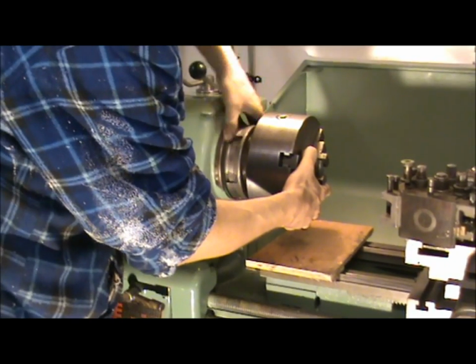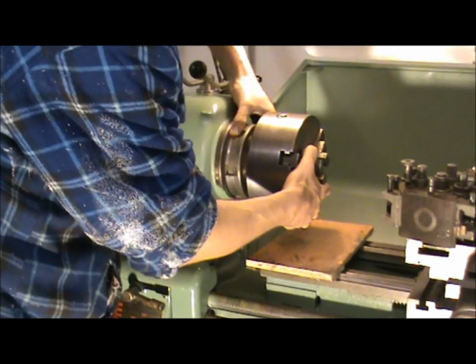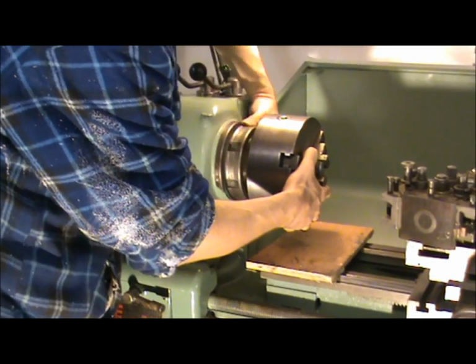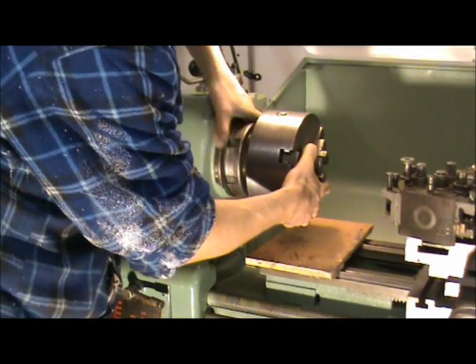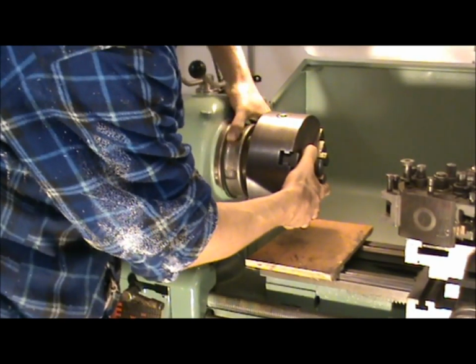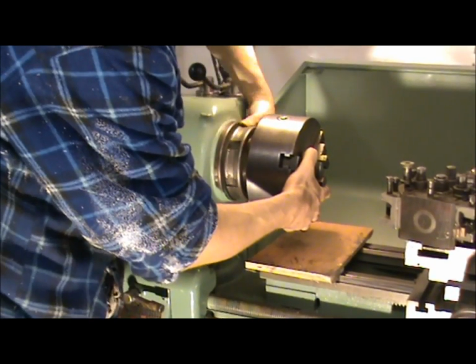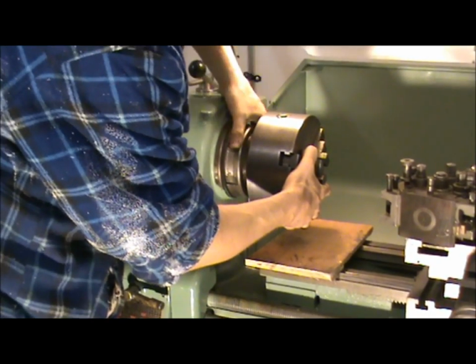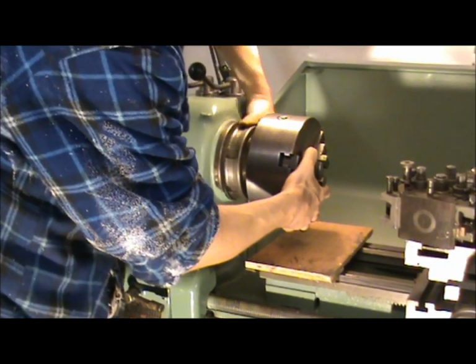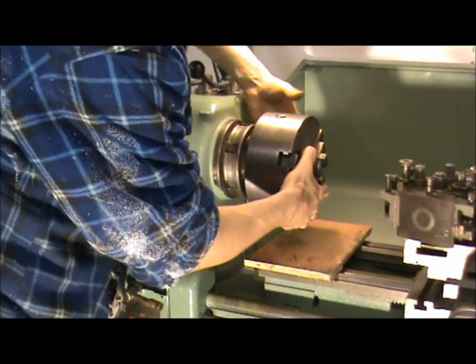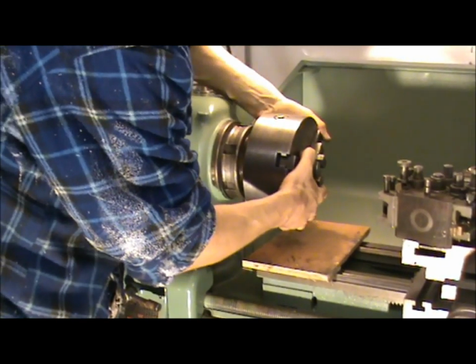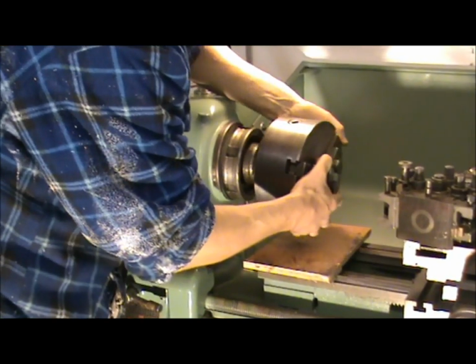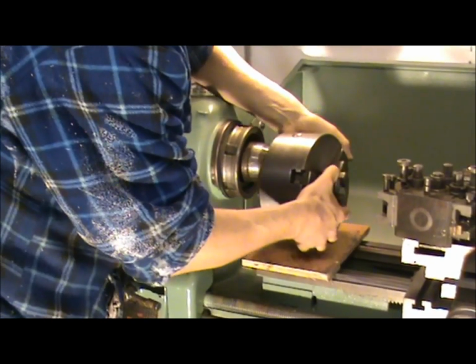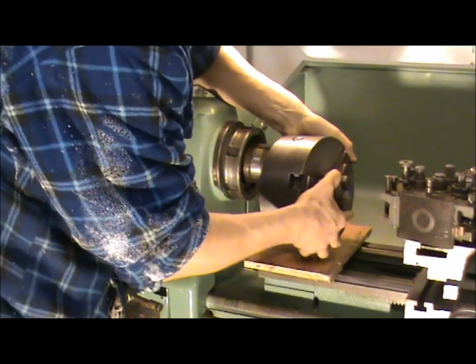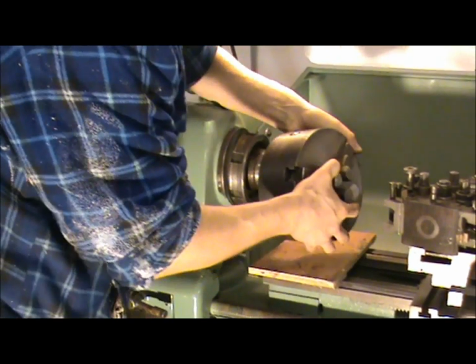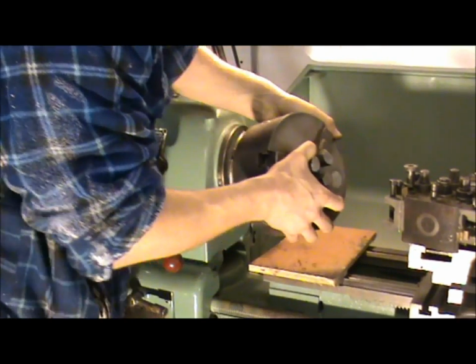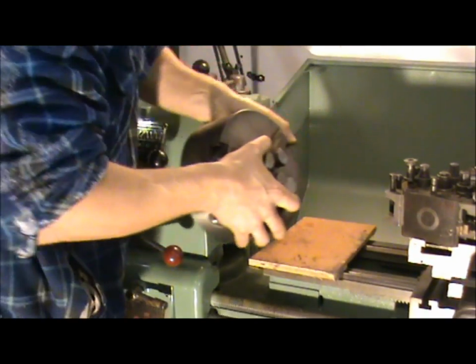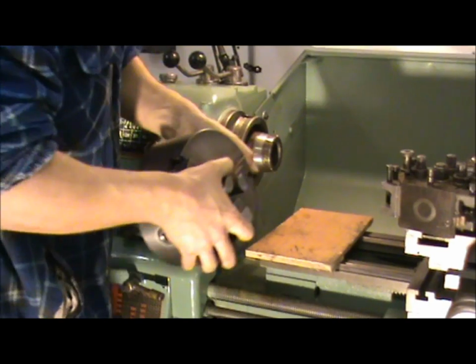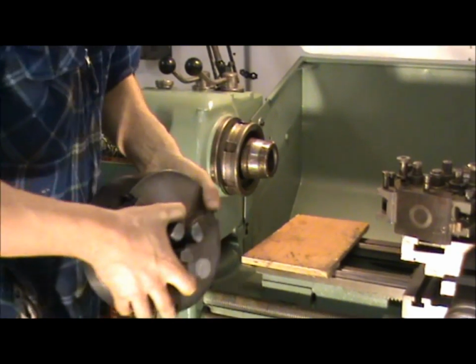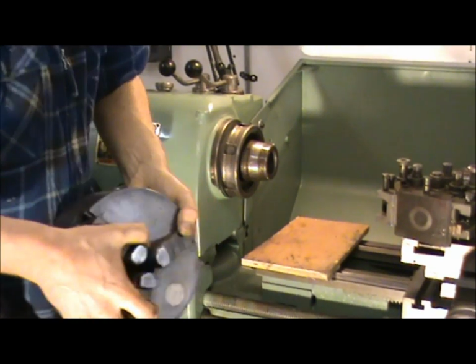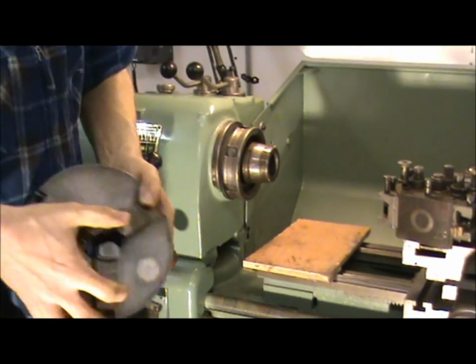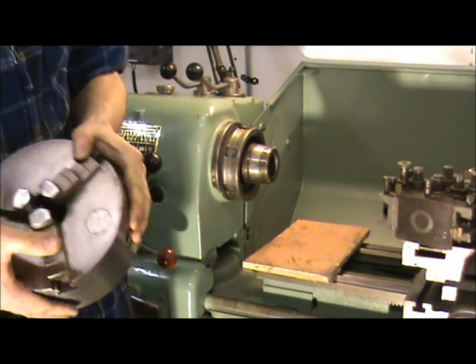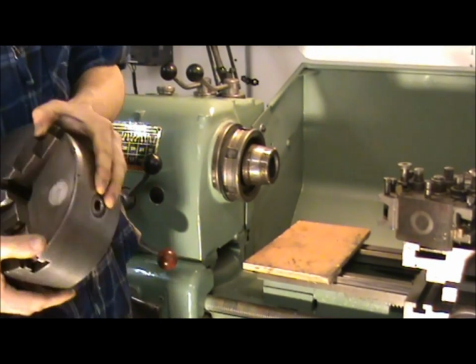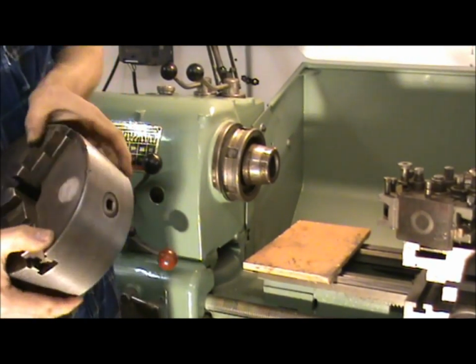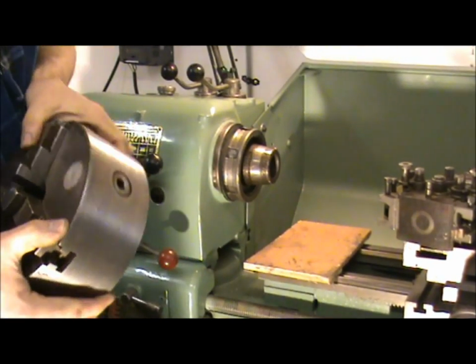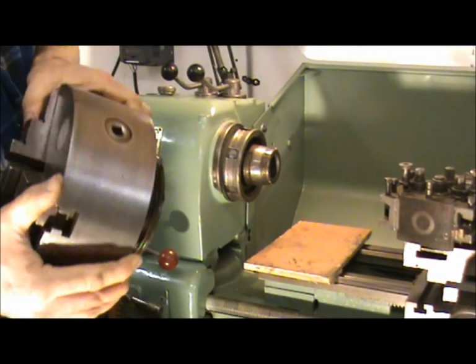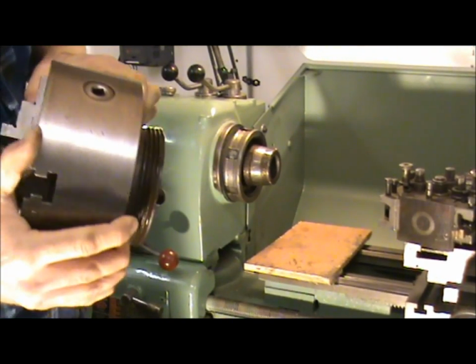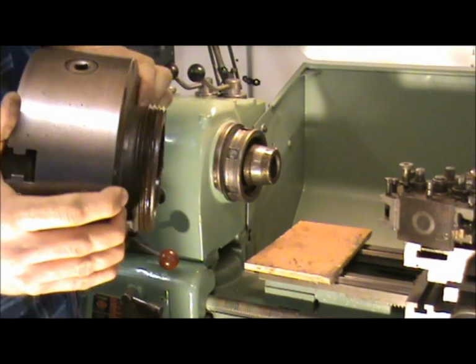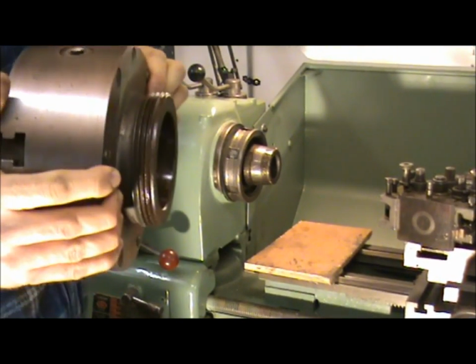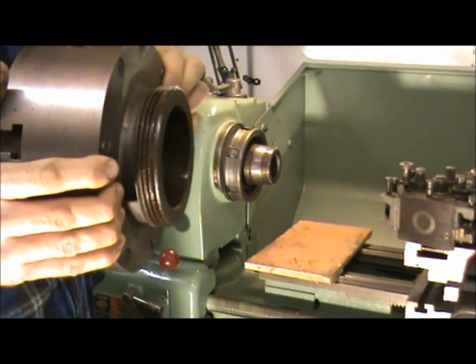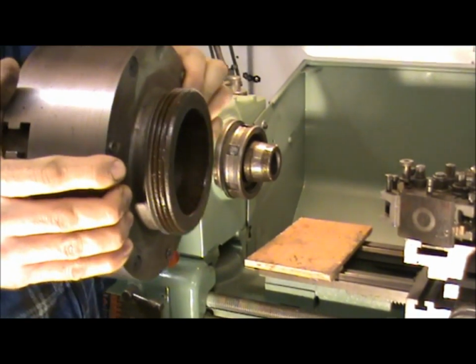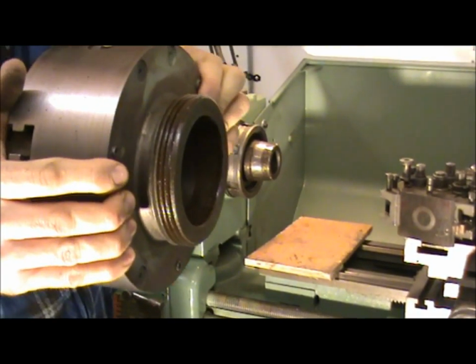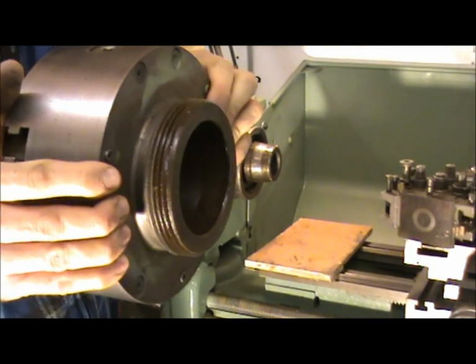This is my first time, so bear with me. There we go. You can see the threaded portion on the back of the chuck there.